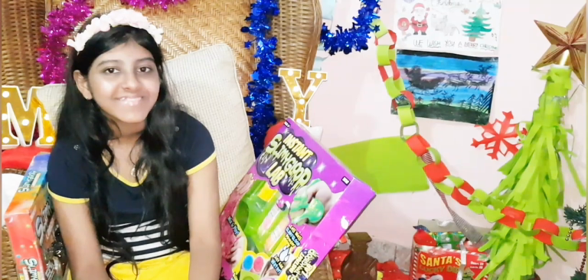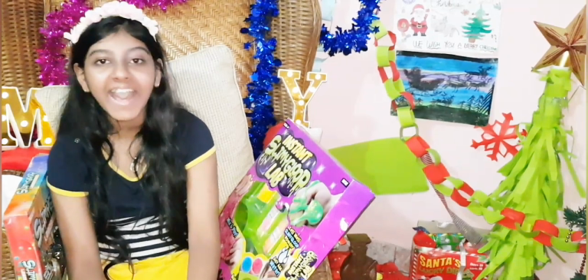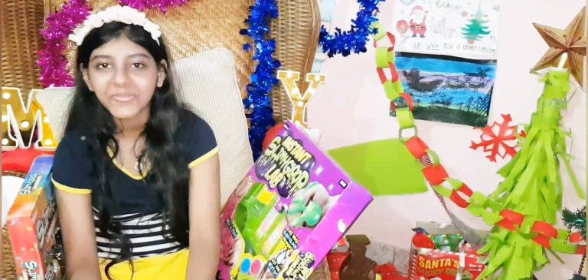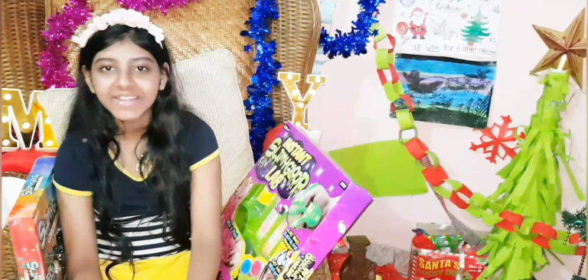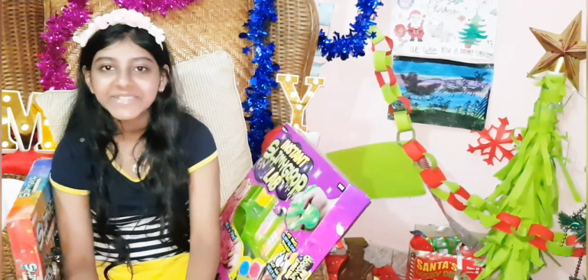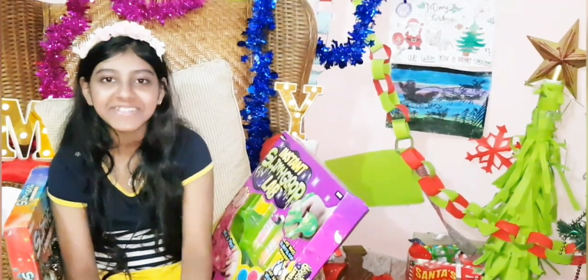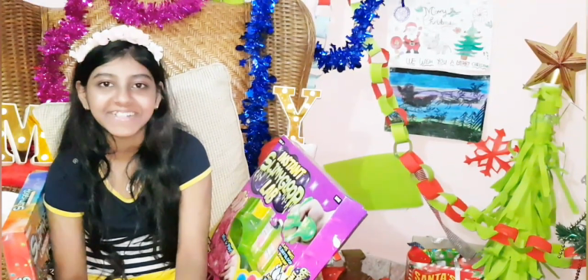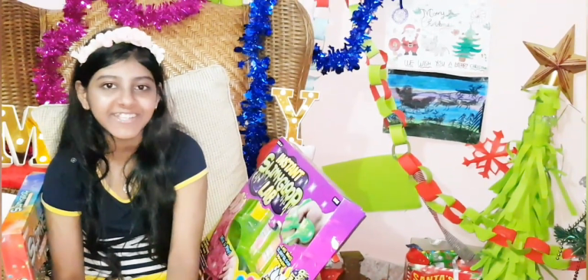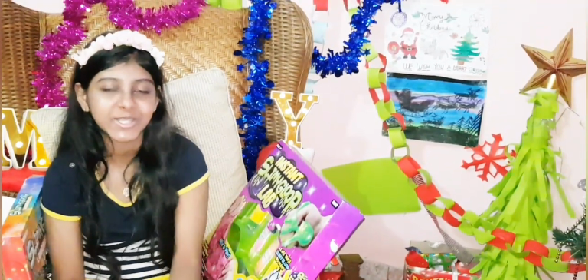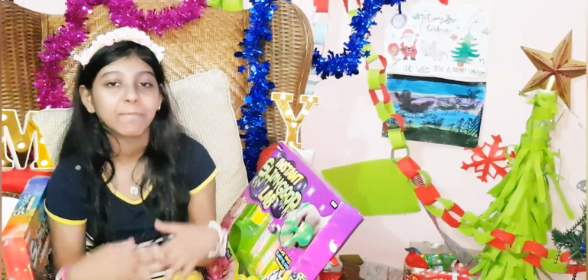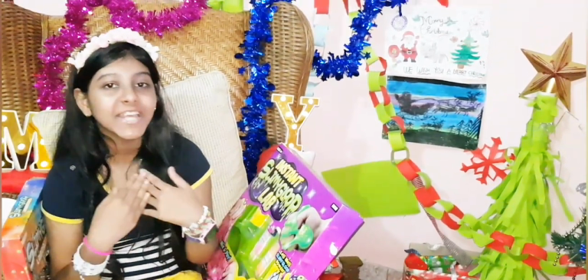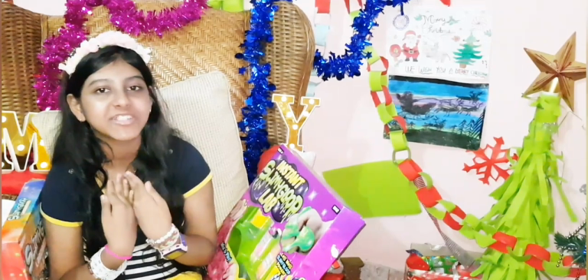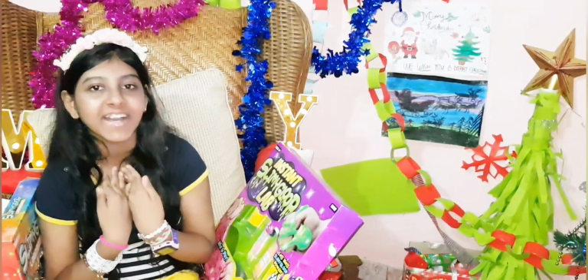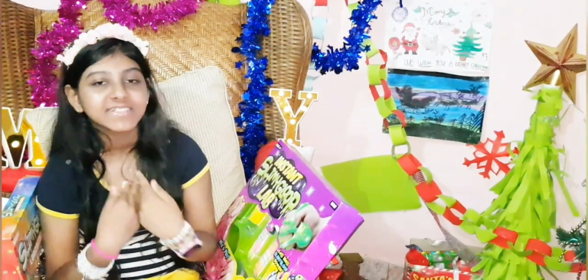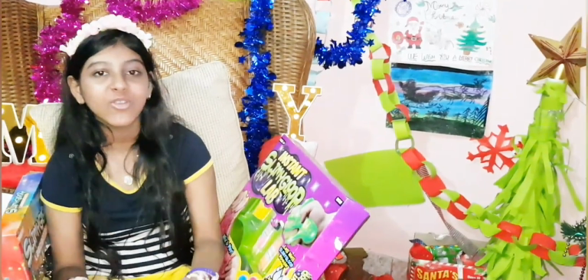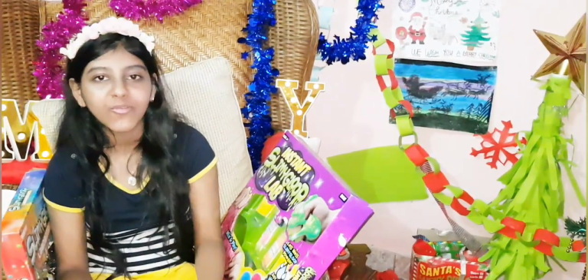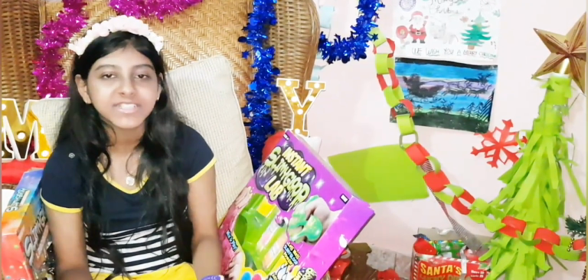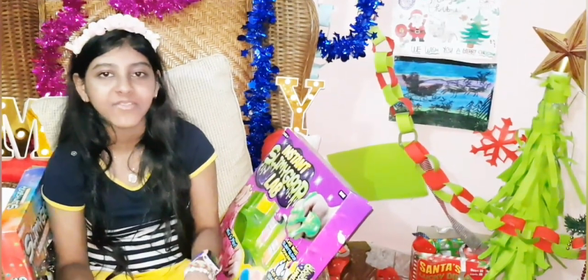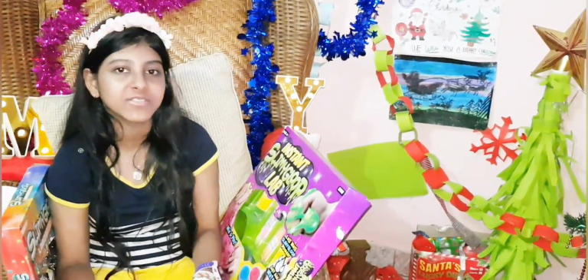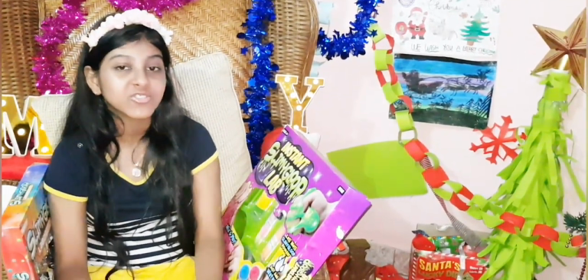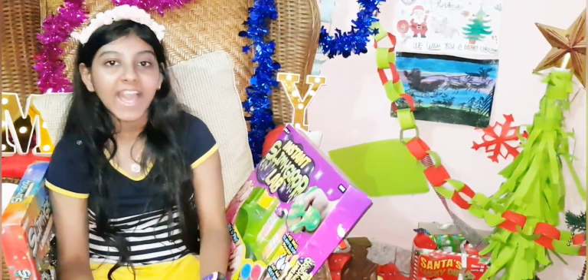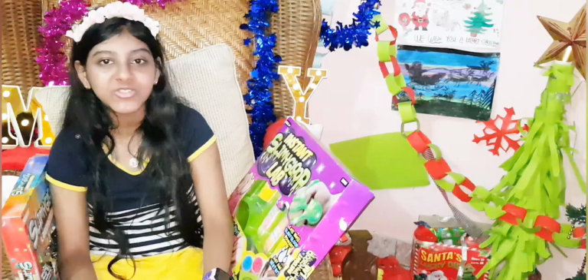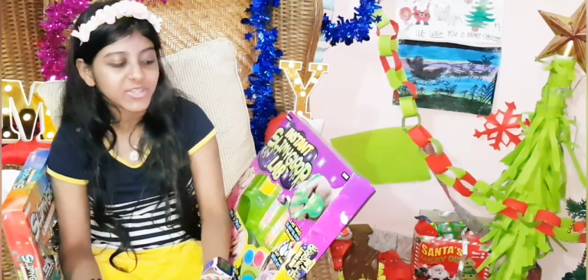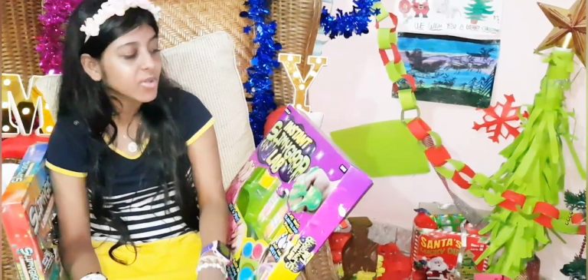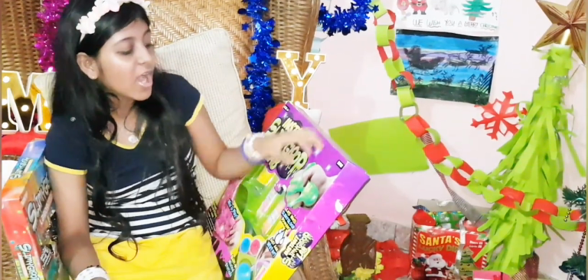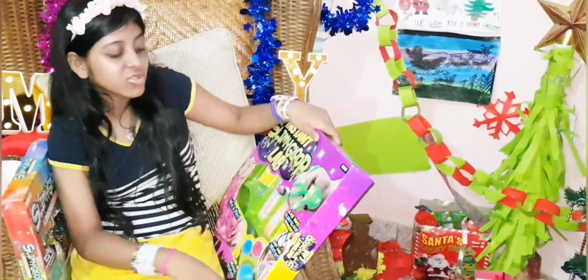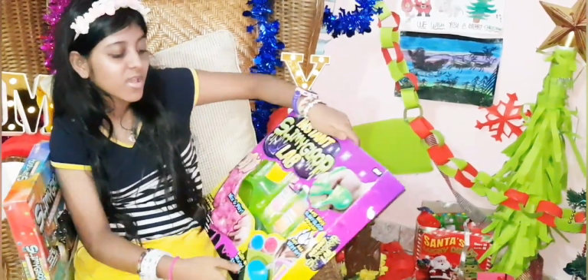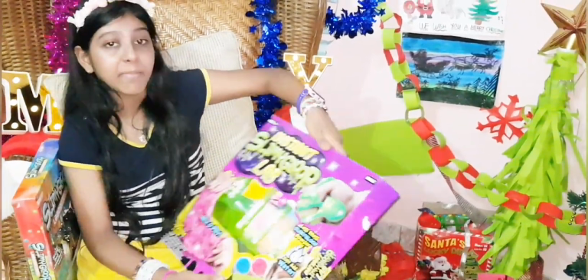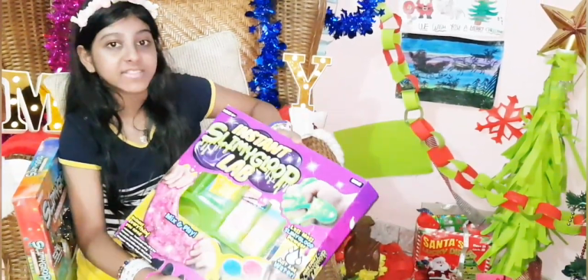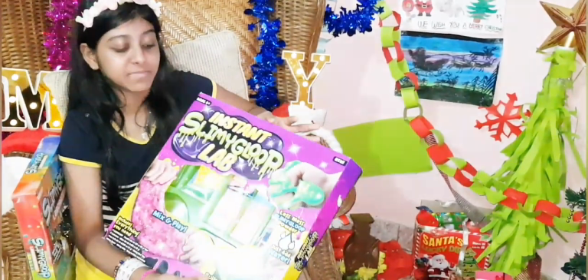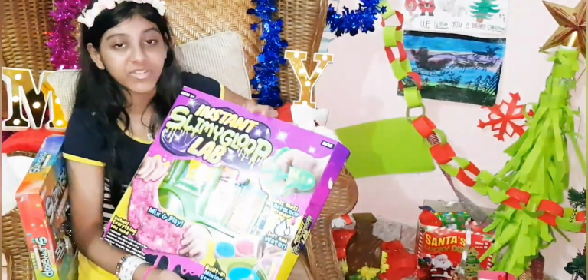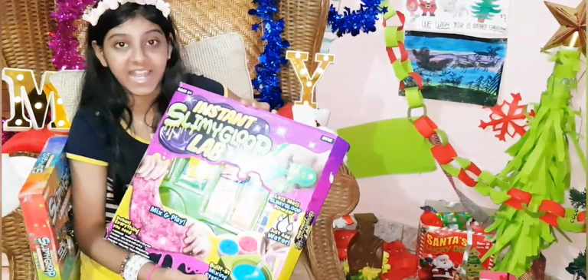Hi everyone! It's Modern Girl Creations. My name is Yuthika. Thank you all for watching my videos. Today I will be showing you how to unbox this beautiful slime.